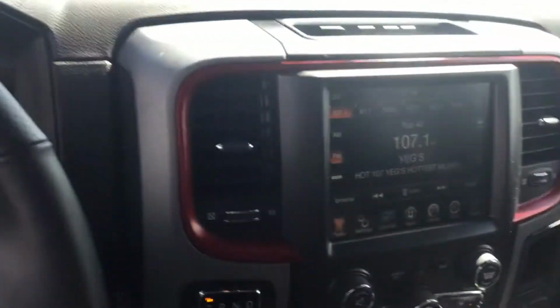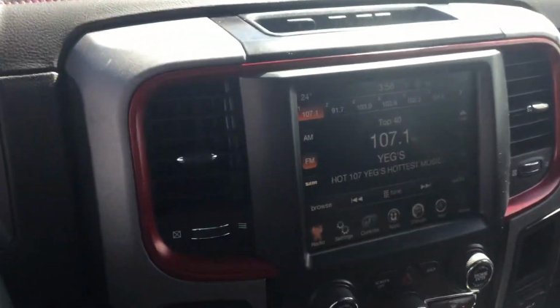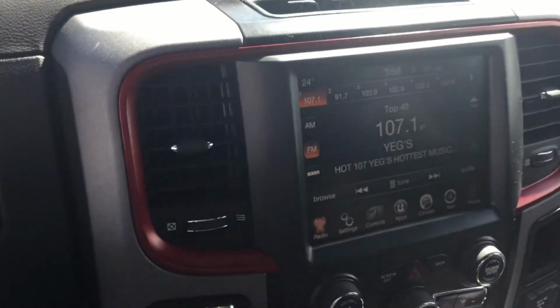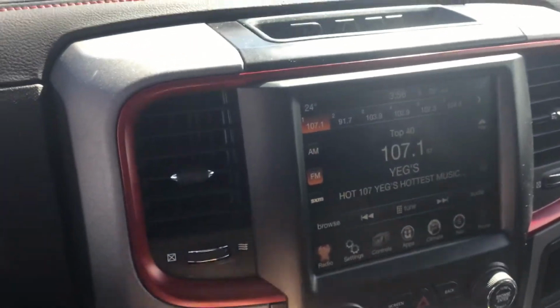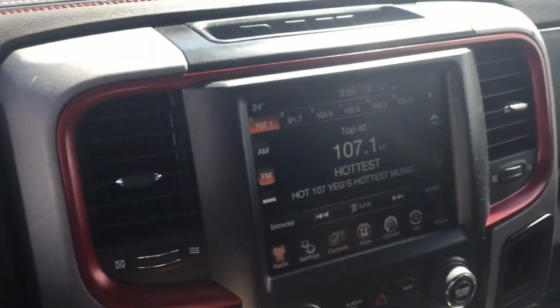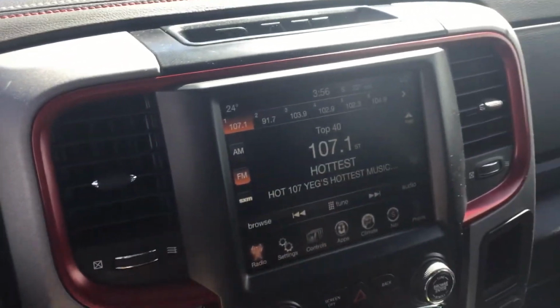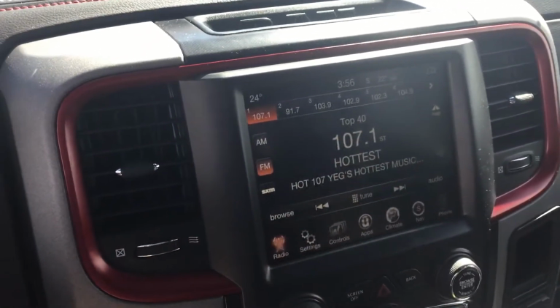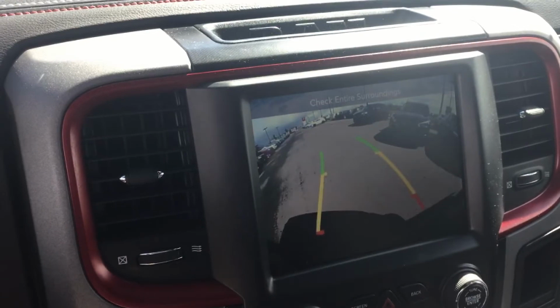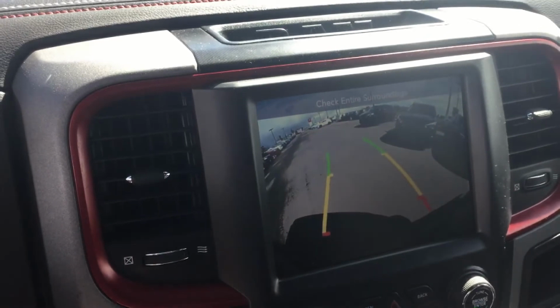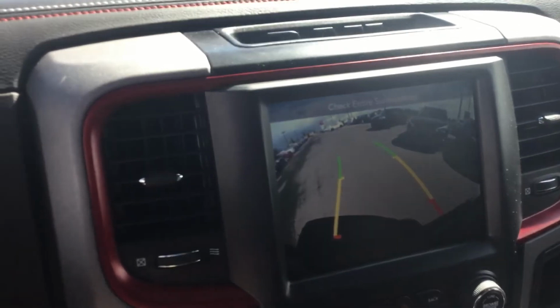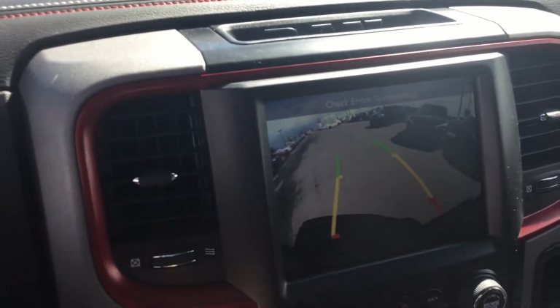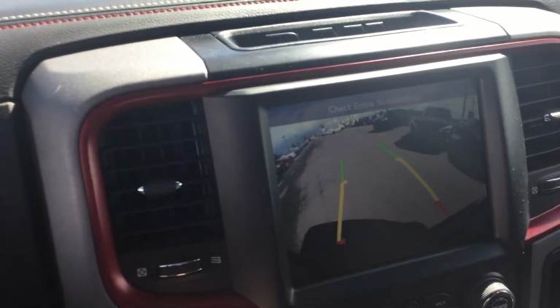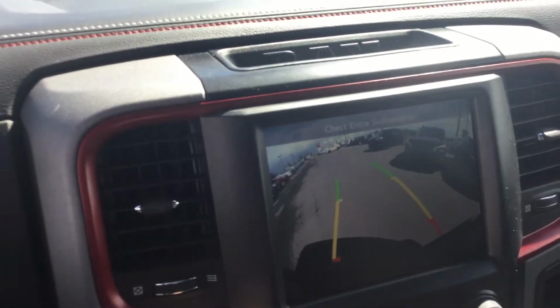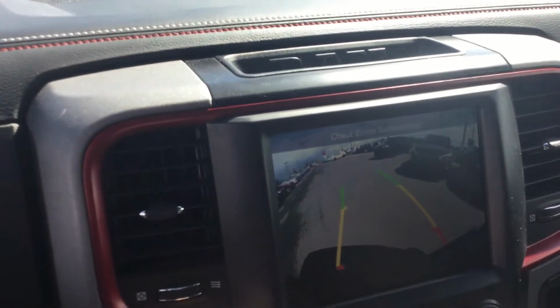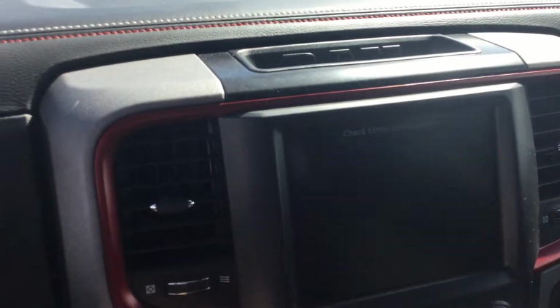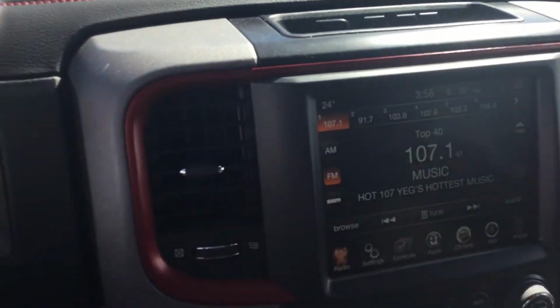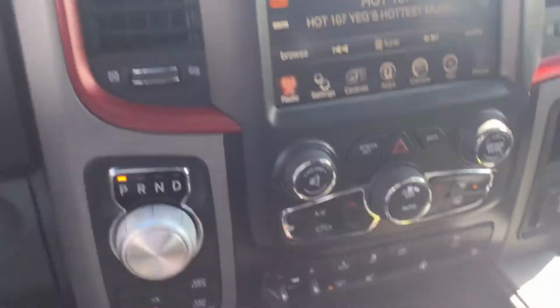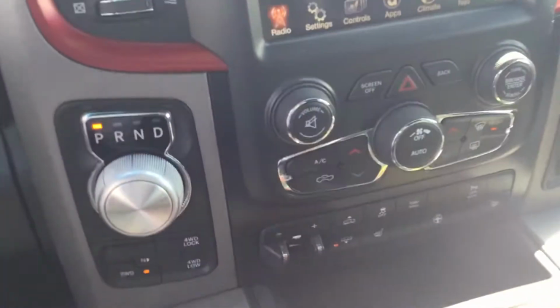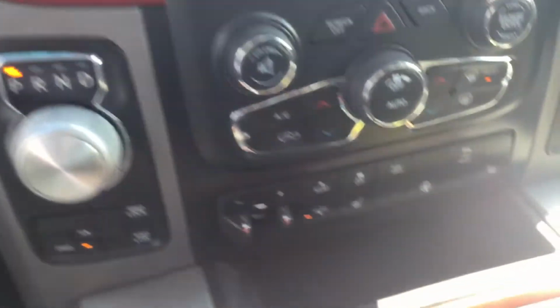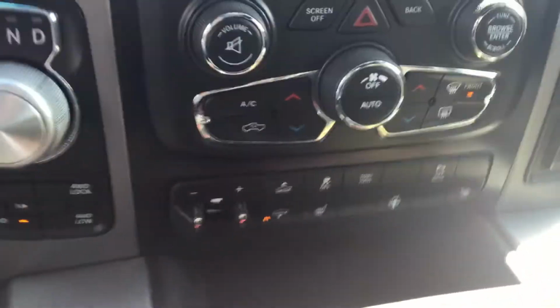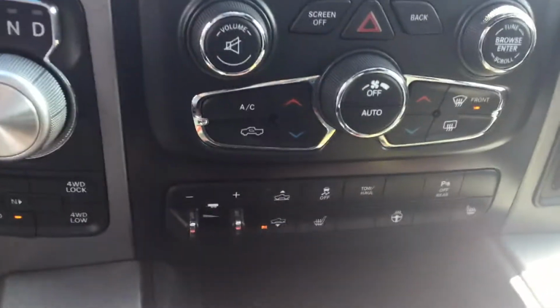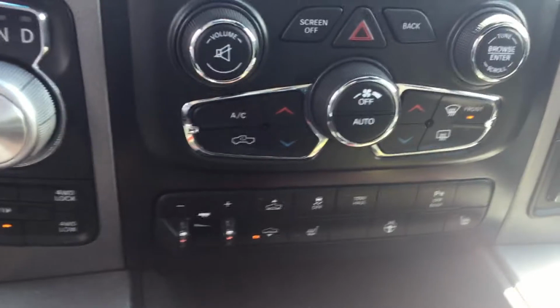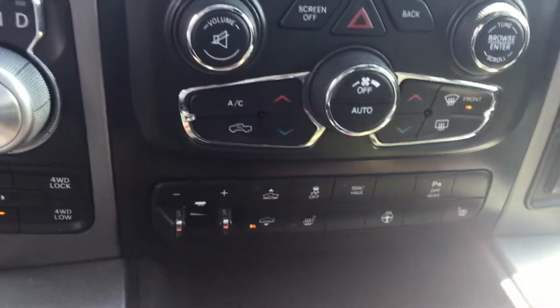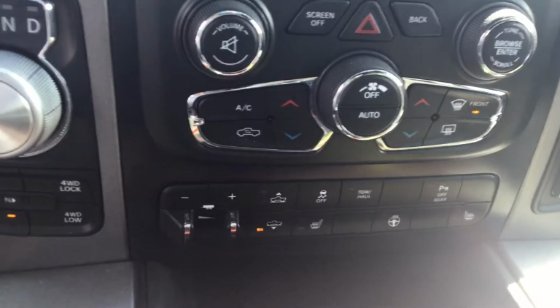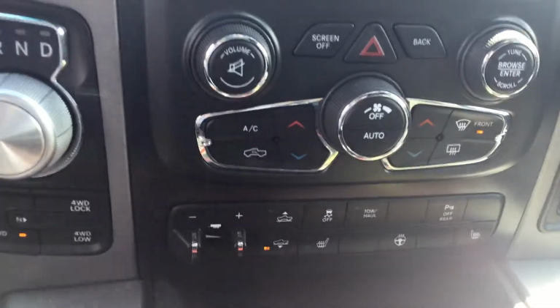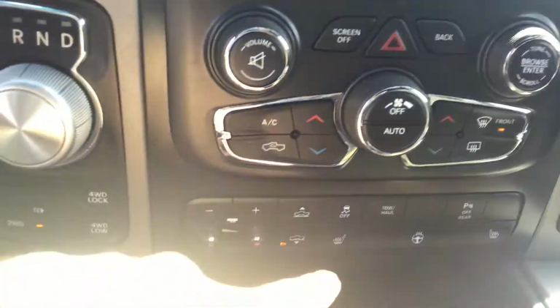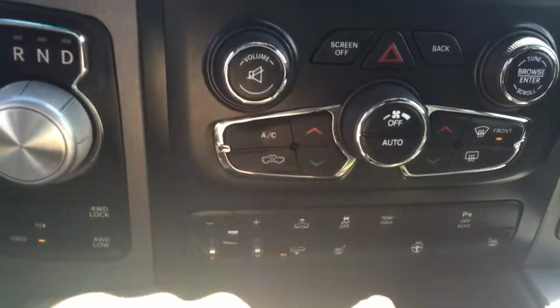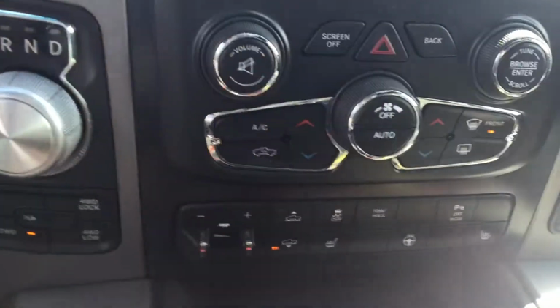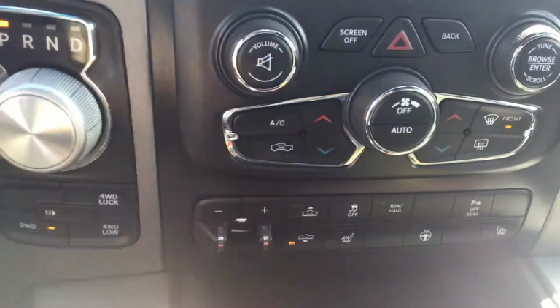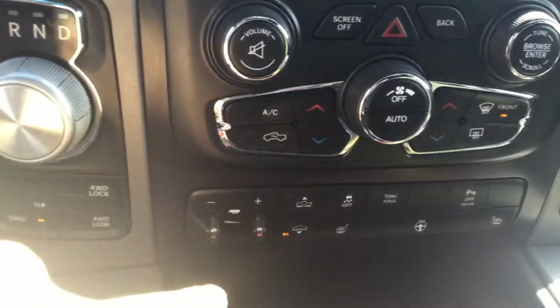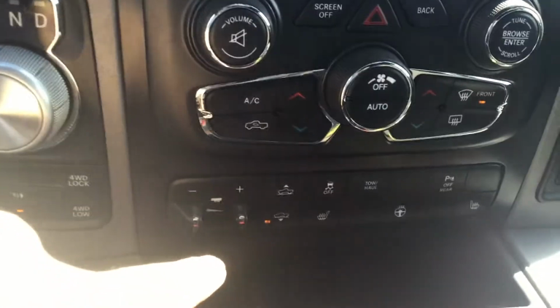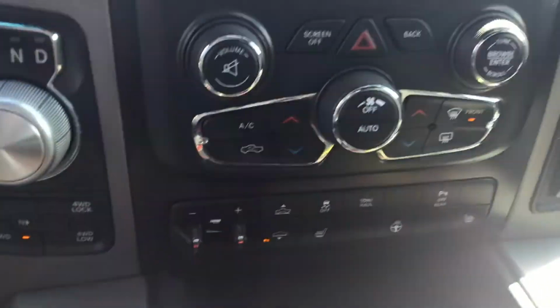You have your multimedia display complete with a backup camera and heated seats, heated steering wheel. Then you have your other climate controls as well as tow and haul mode and then your air ride.